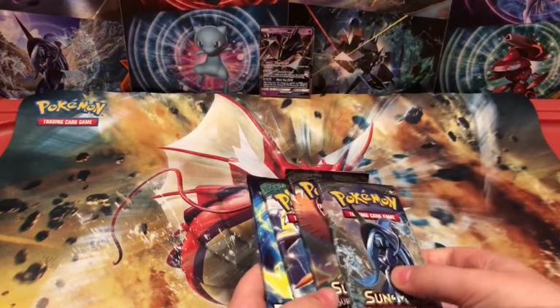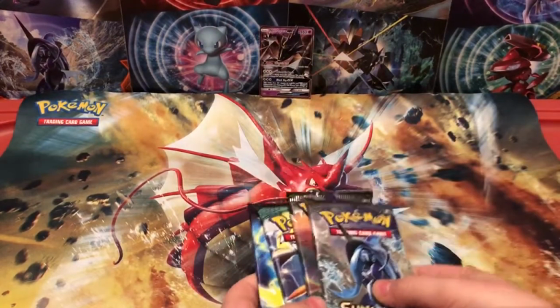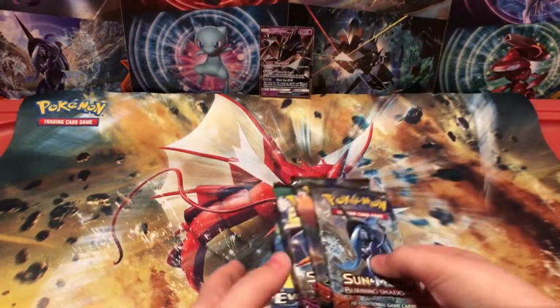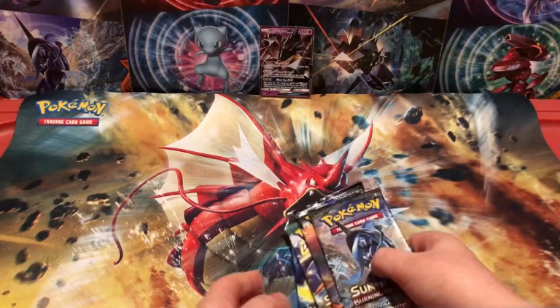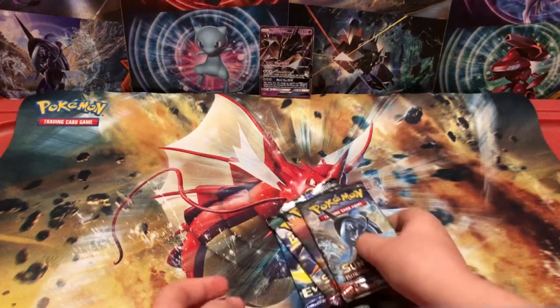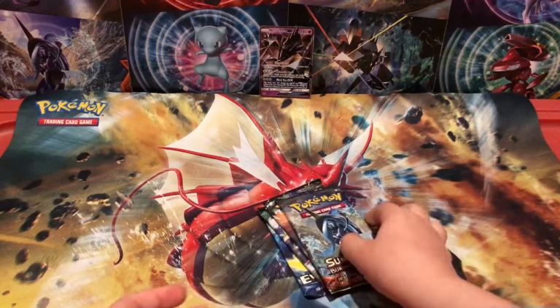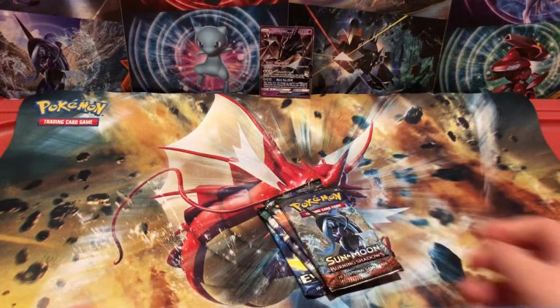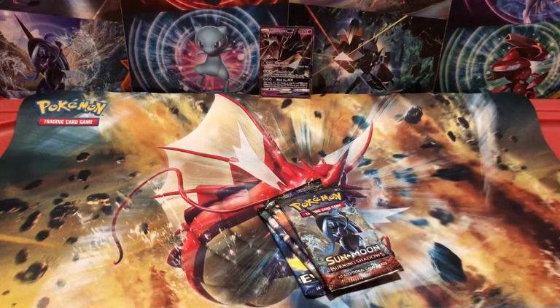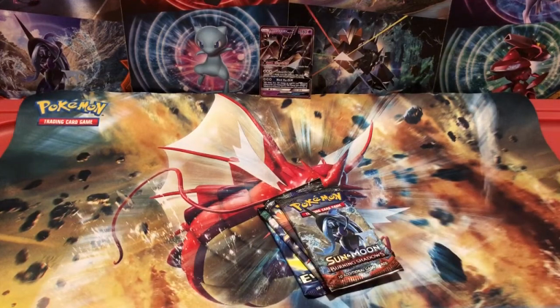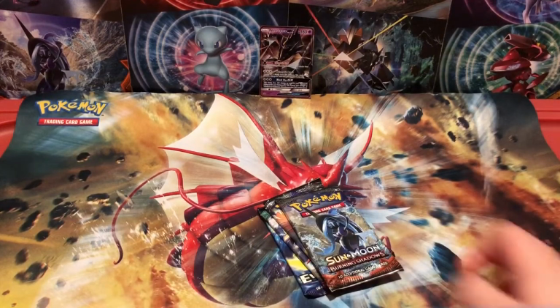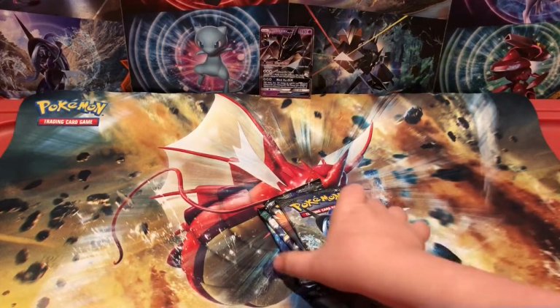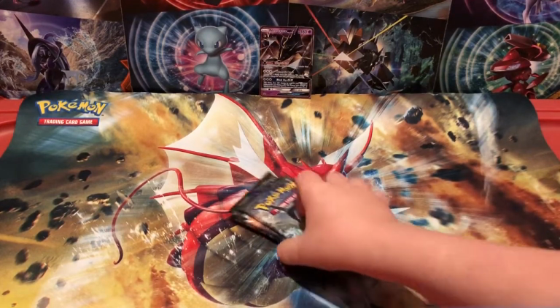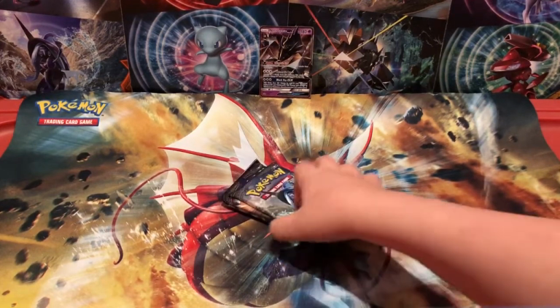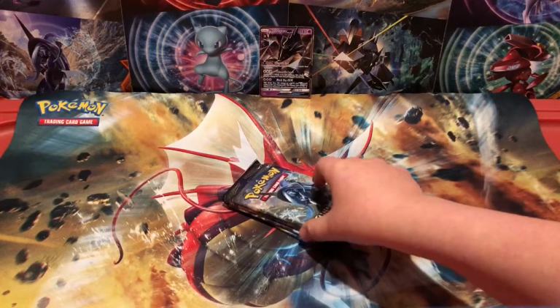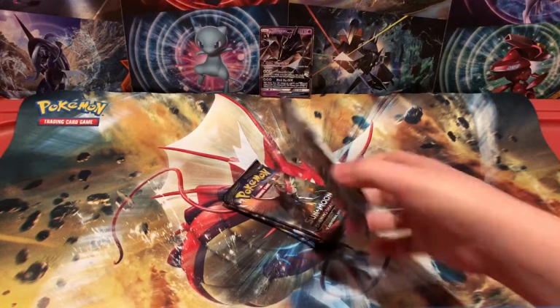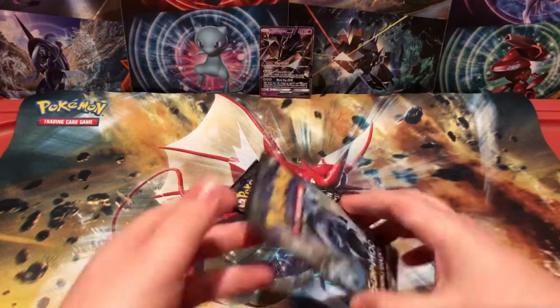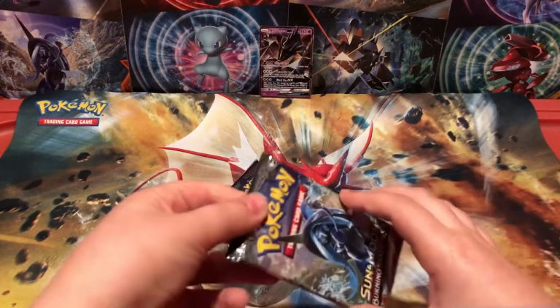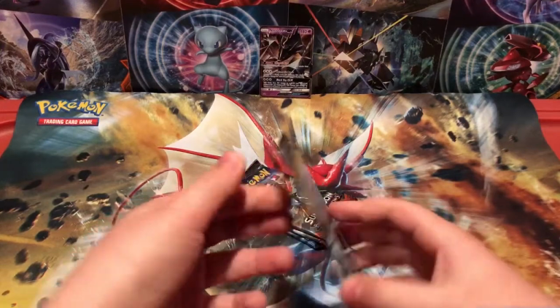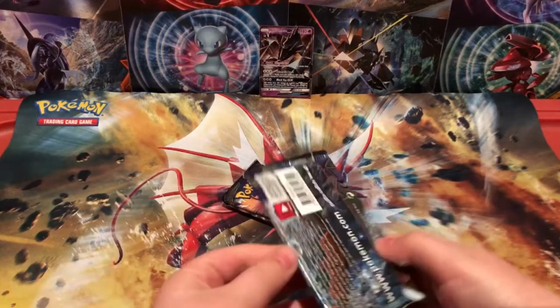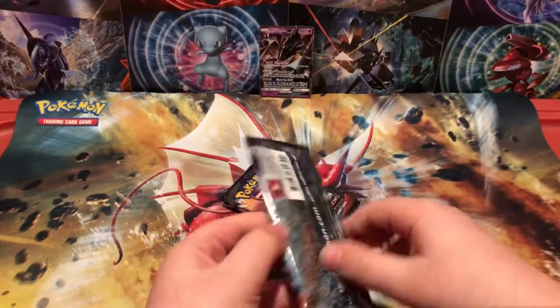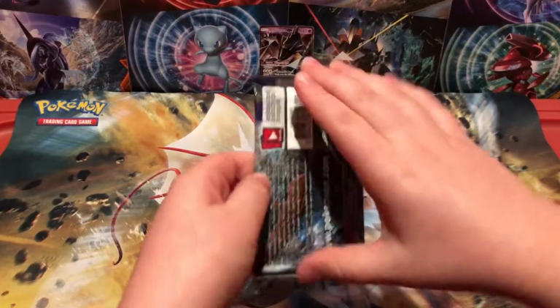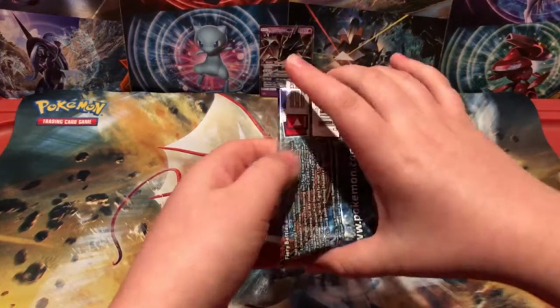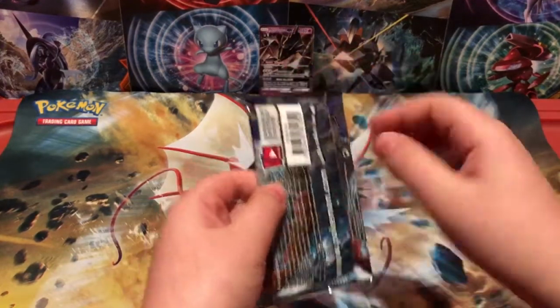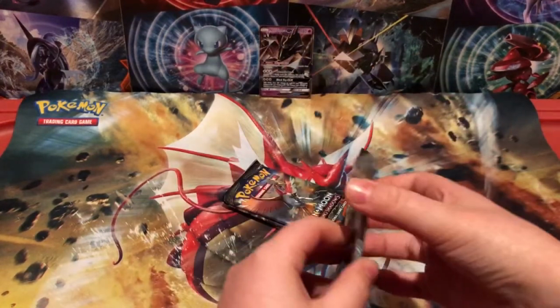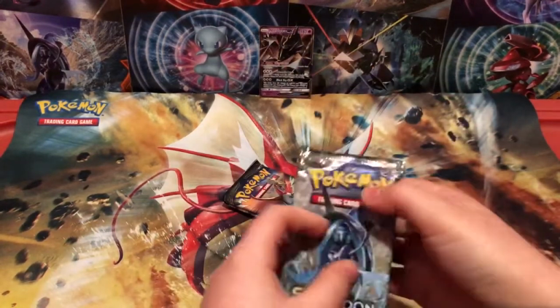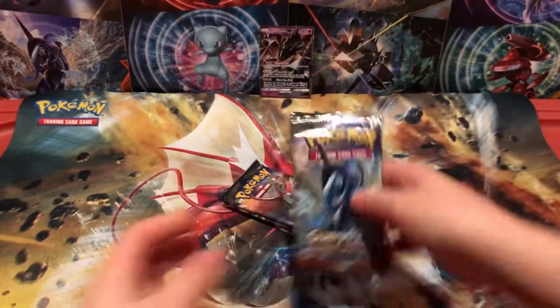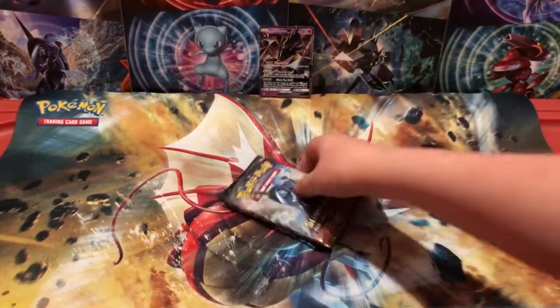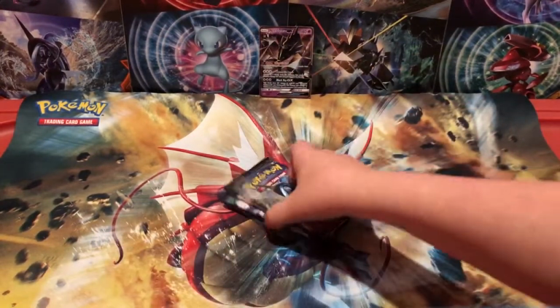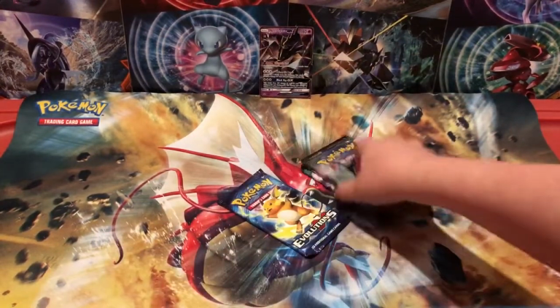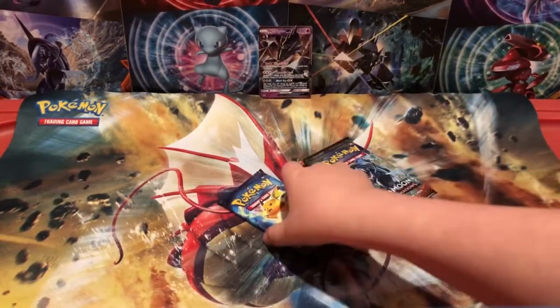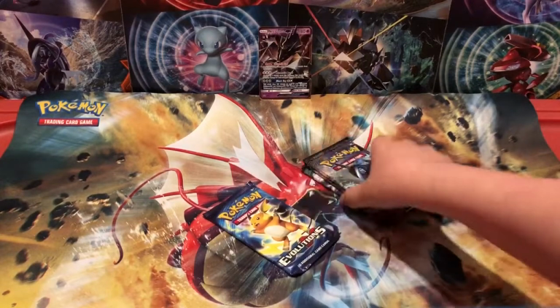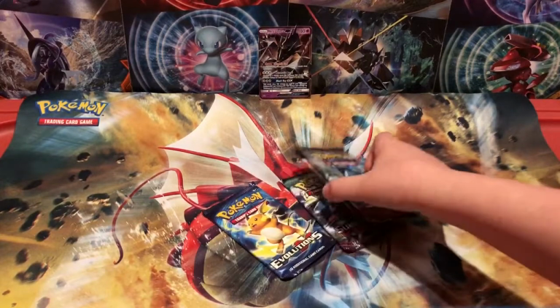If you're wondering why the plastic wrap wasn't on the outside of the tin, it's basically for time's sake. Let's start off with Evolutions.